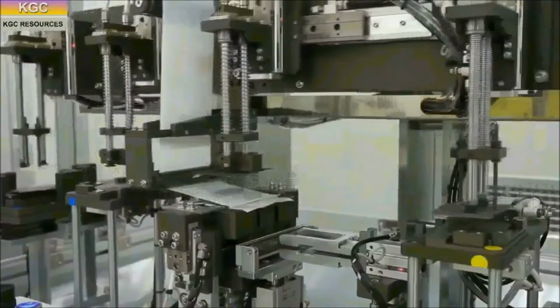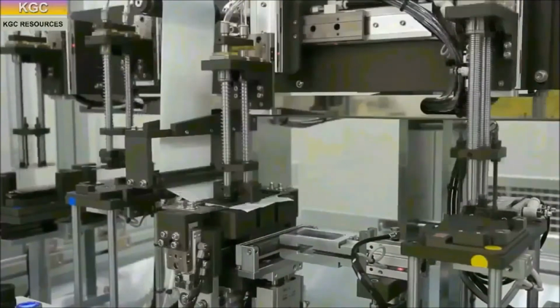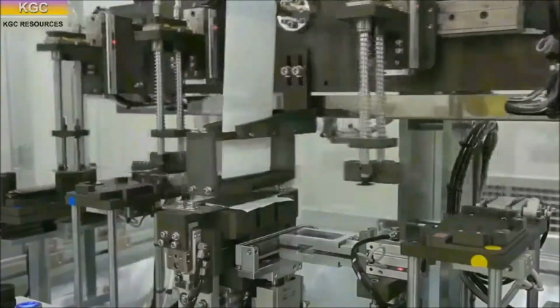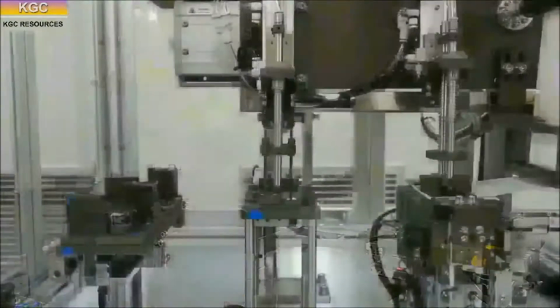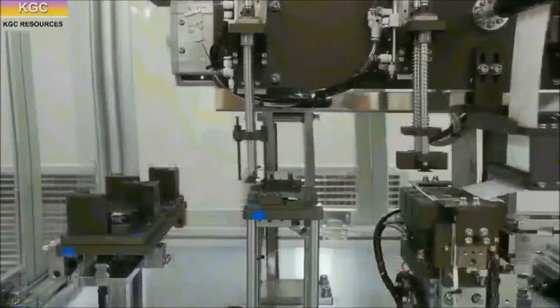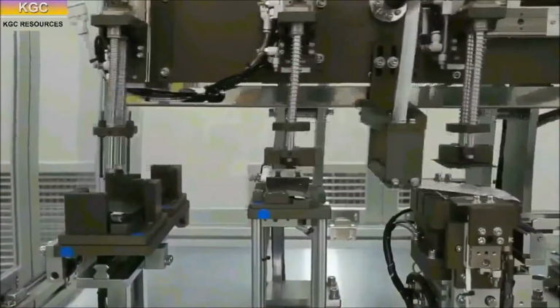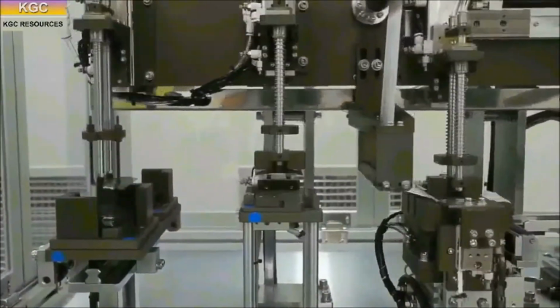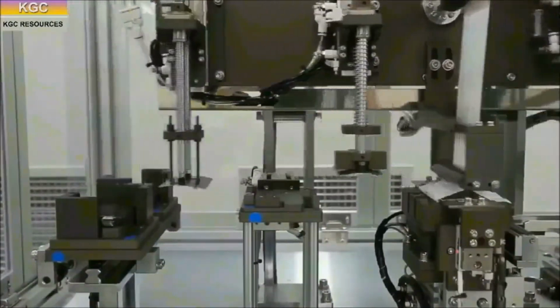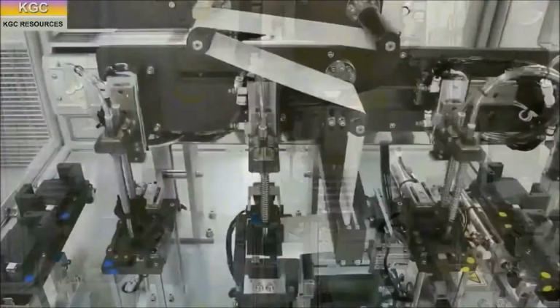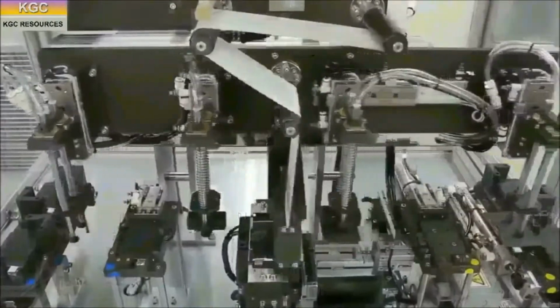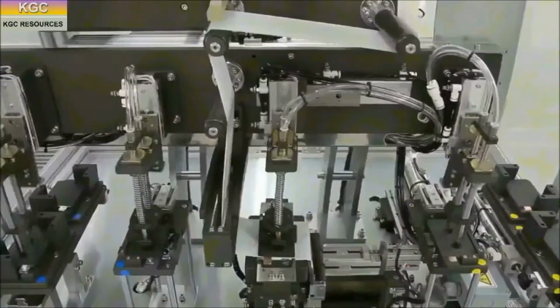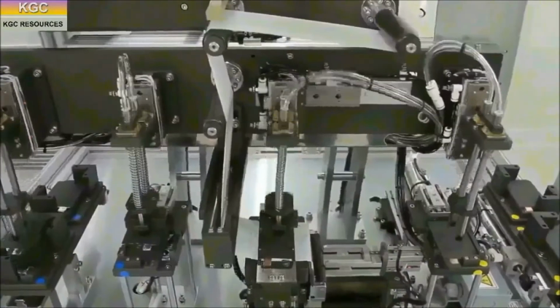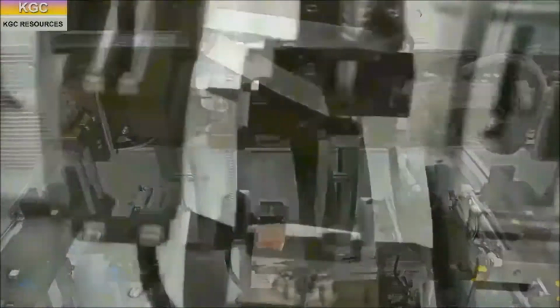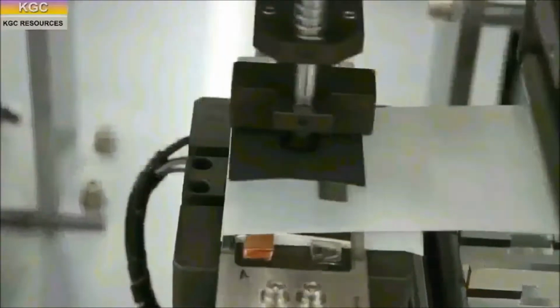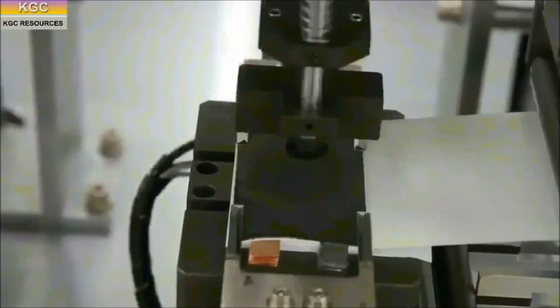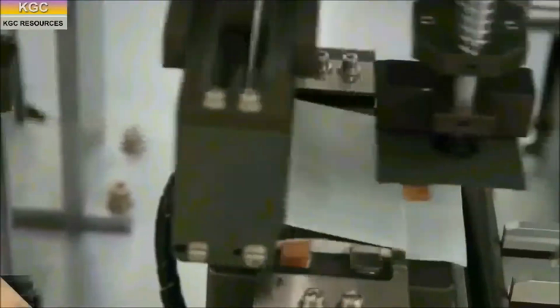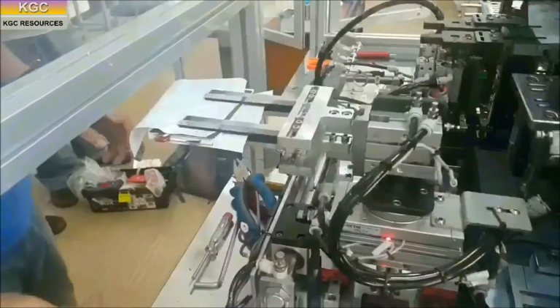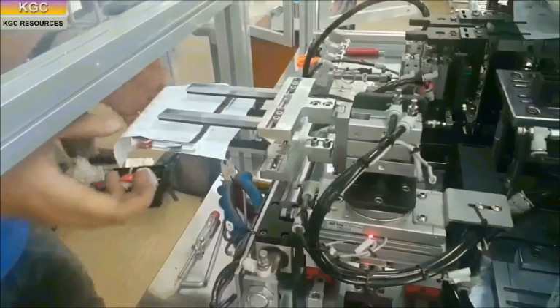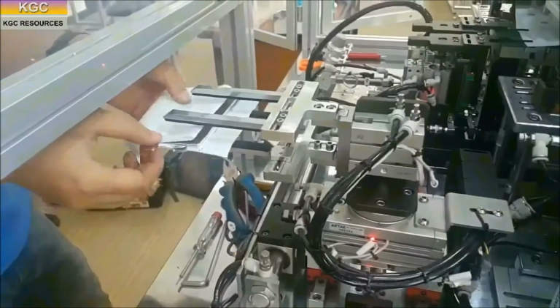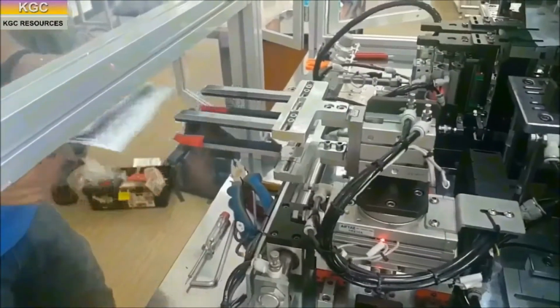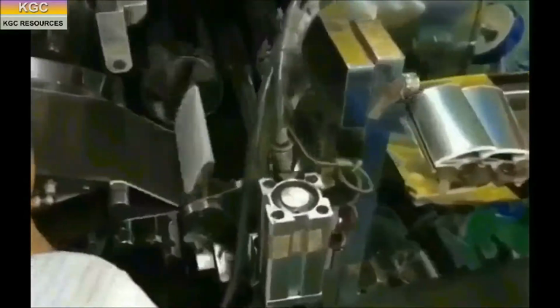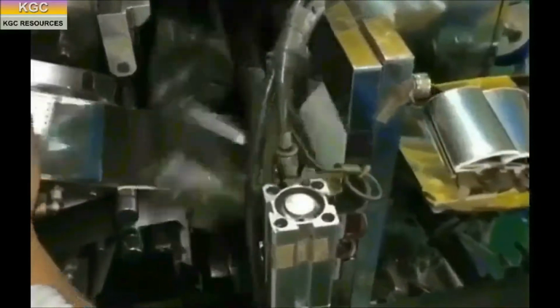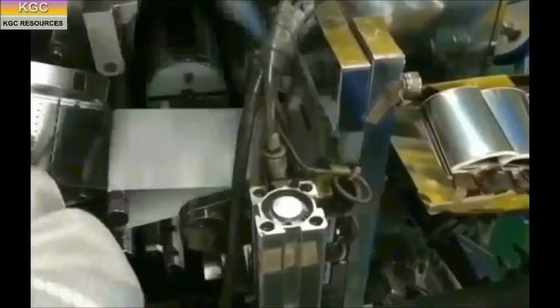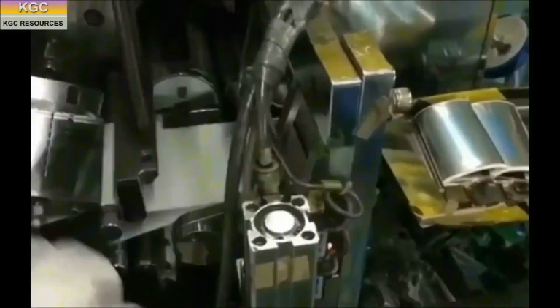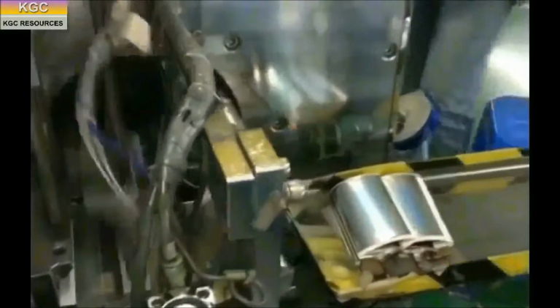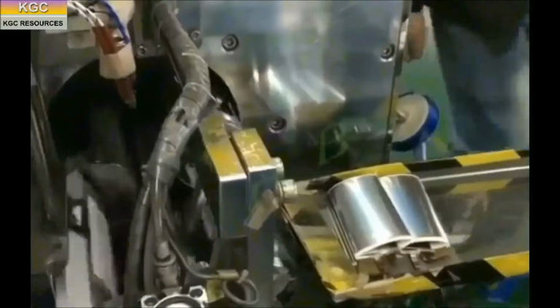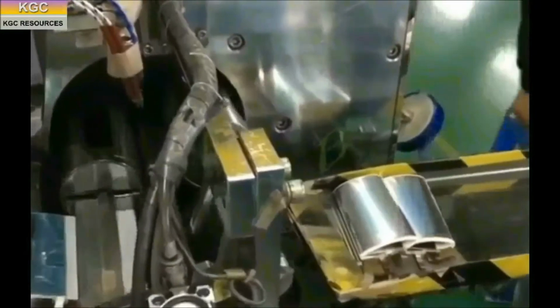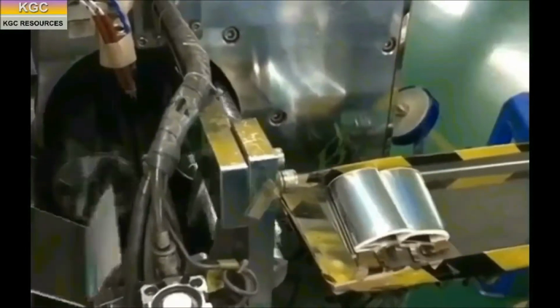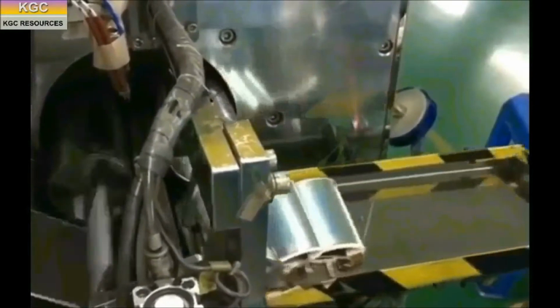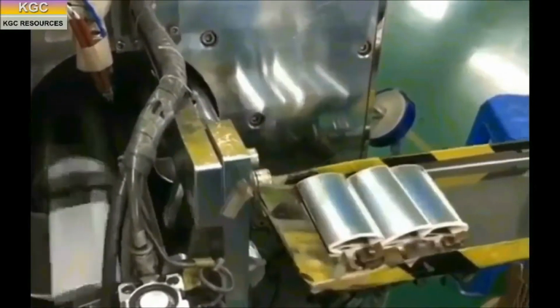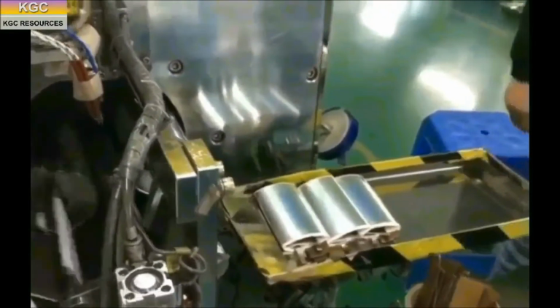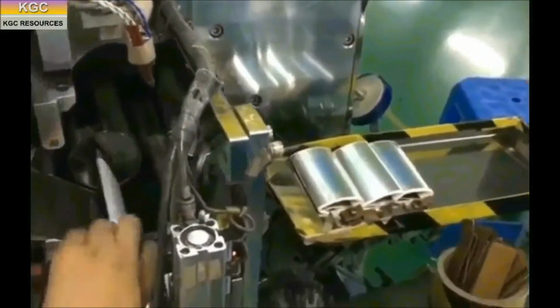The electrode strips are stacked following the sequence of anode, separator, cathode, separator, and so on, using a stacking machine. The strips can also use a winding method to wind the electrode layers accordingly.